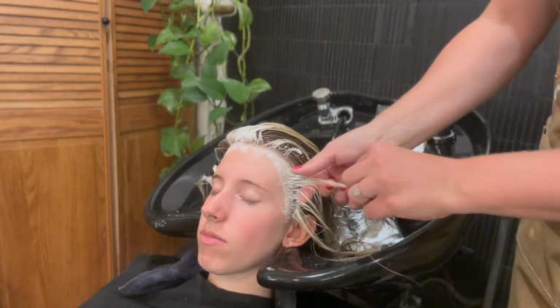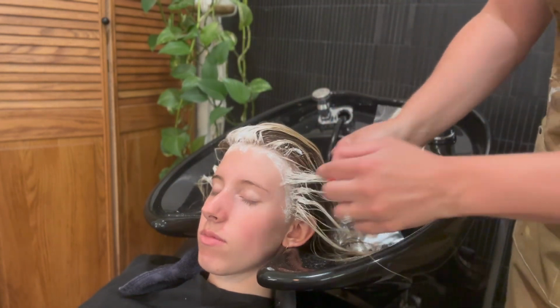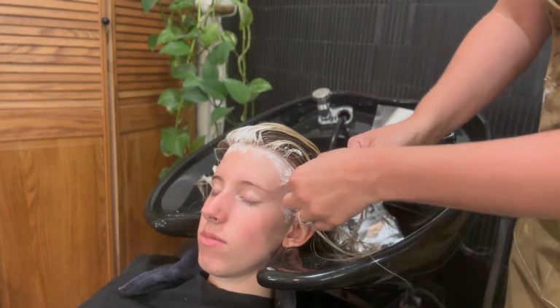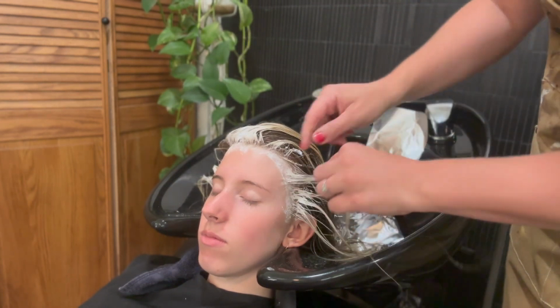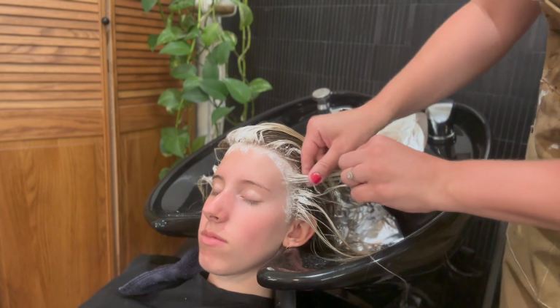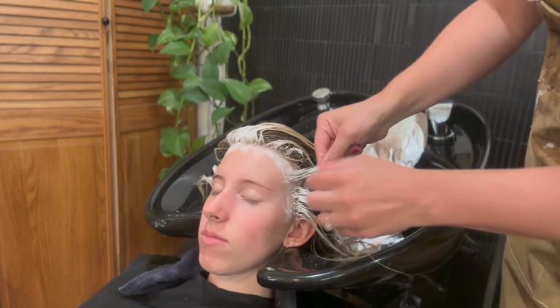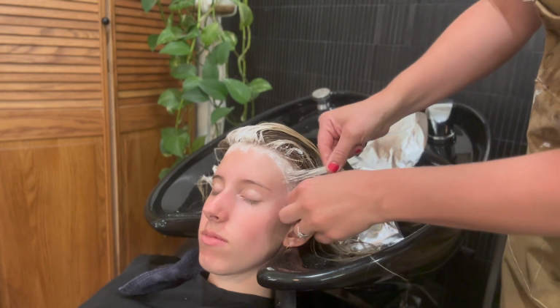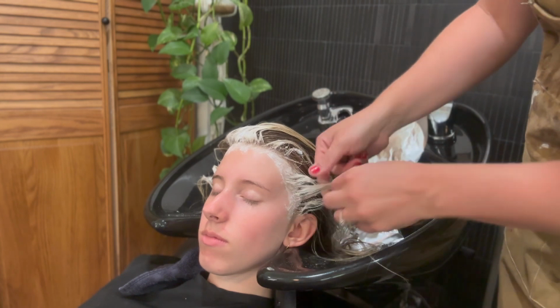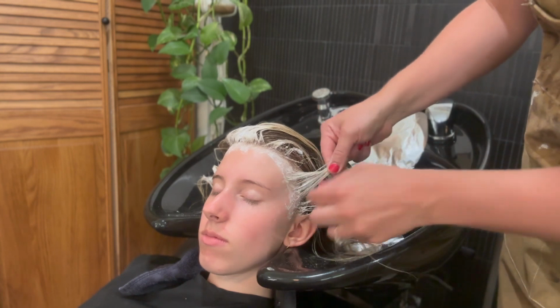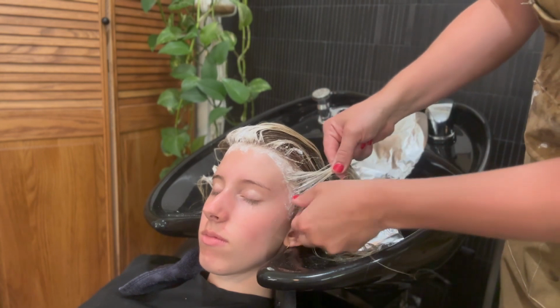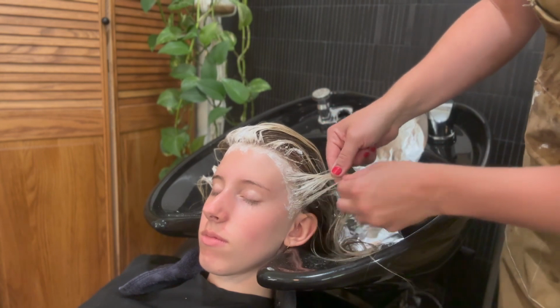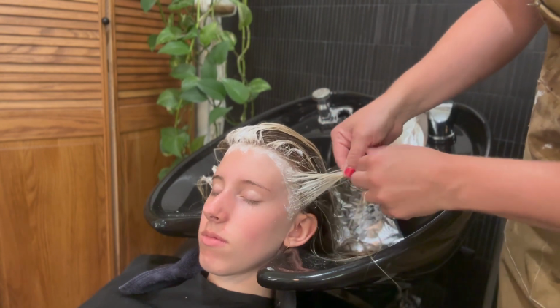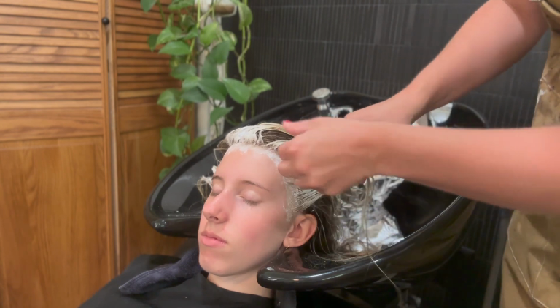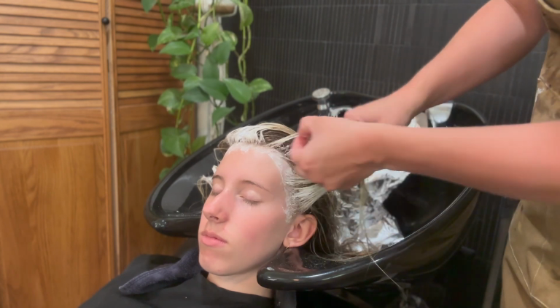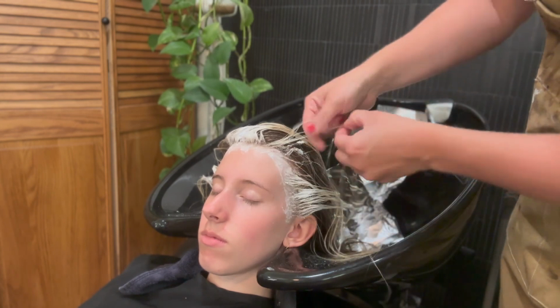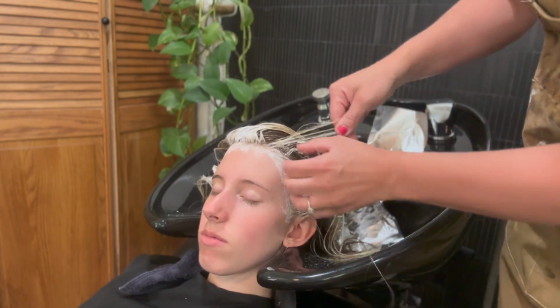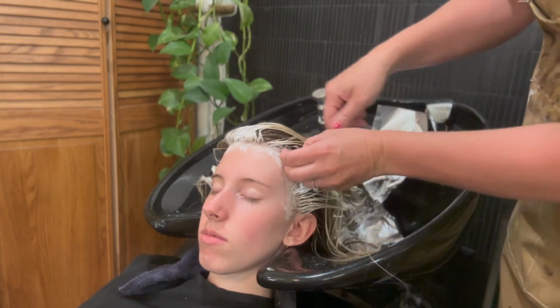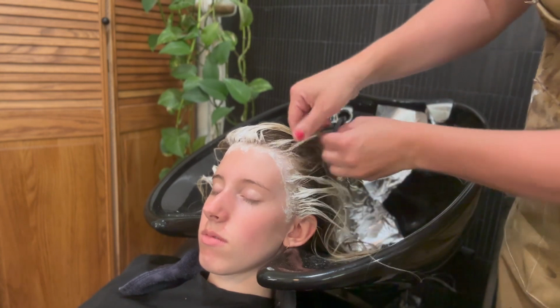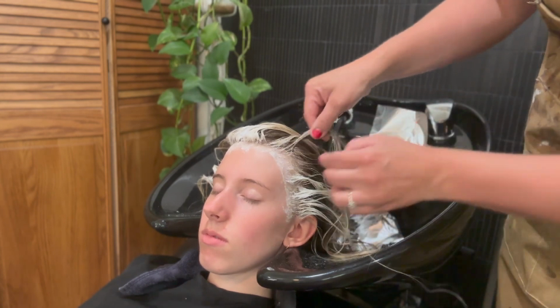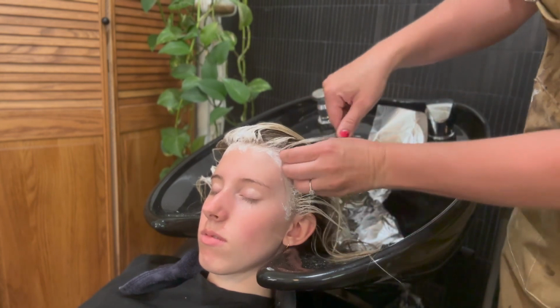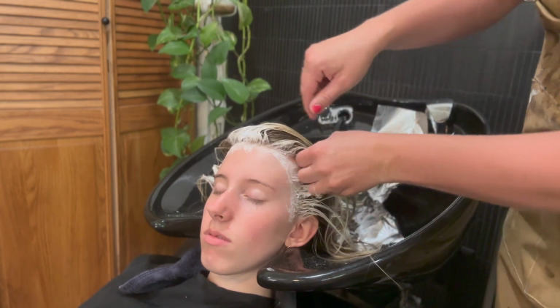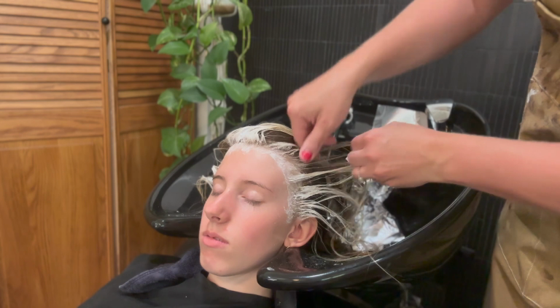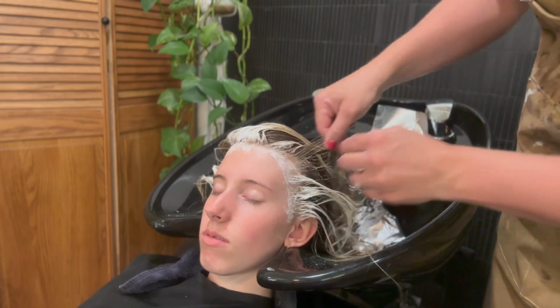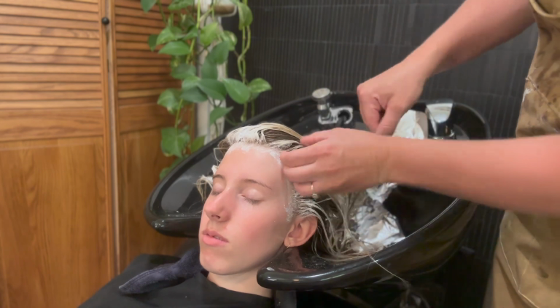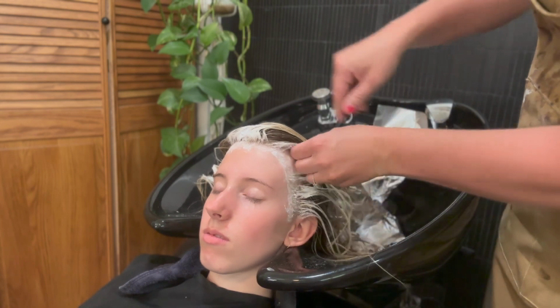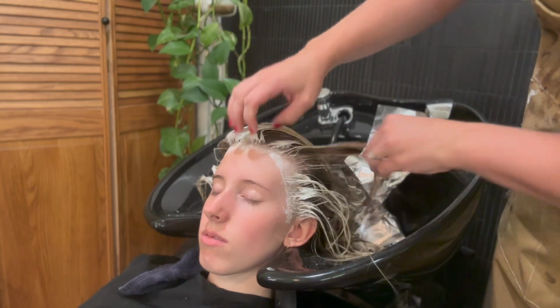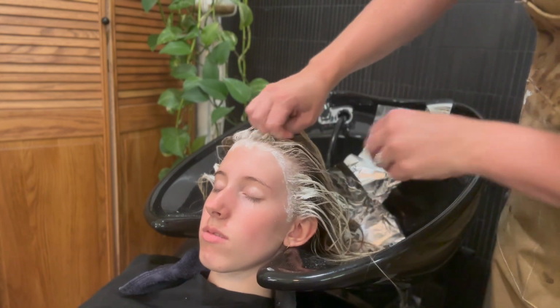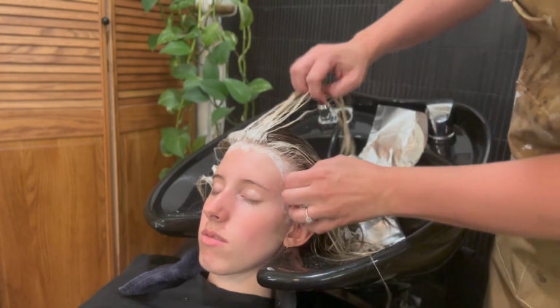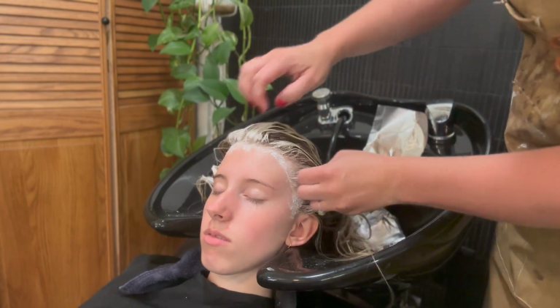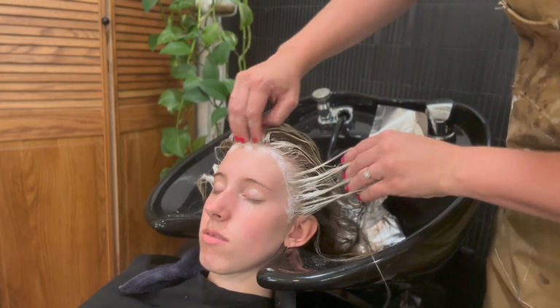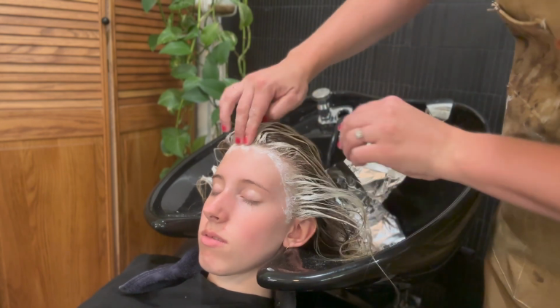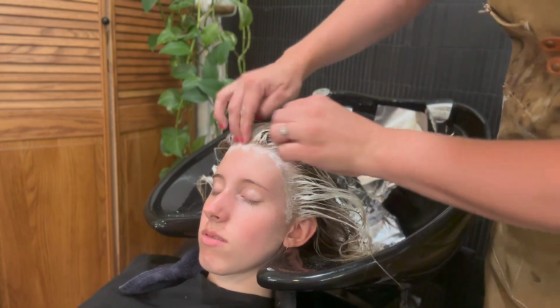You can see that lifted pretty quick. Didn't take too much time. Just right along the hairline will be good.